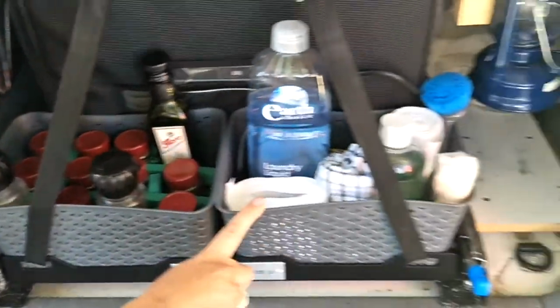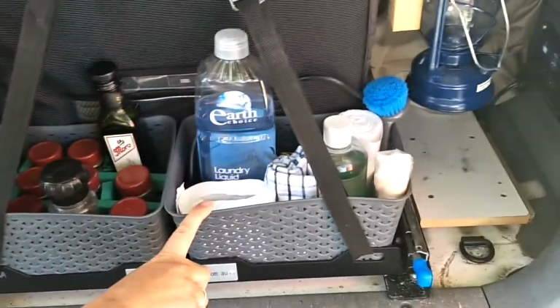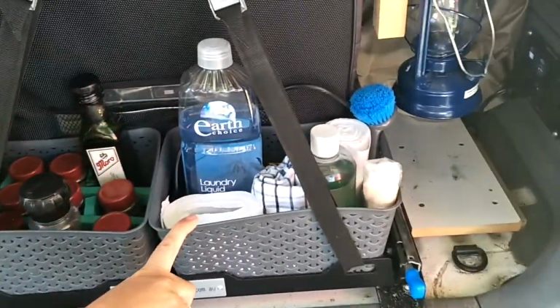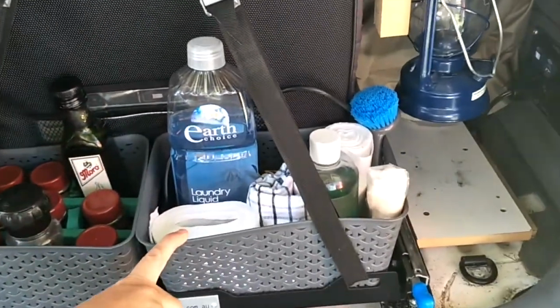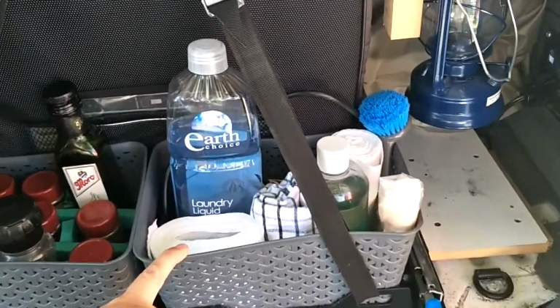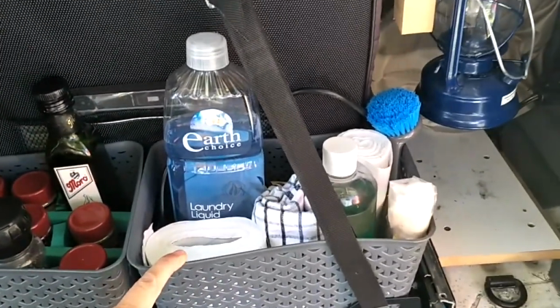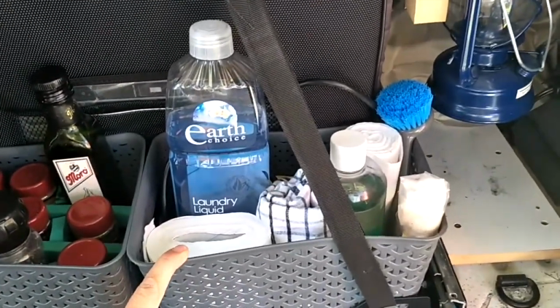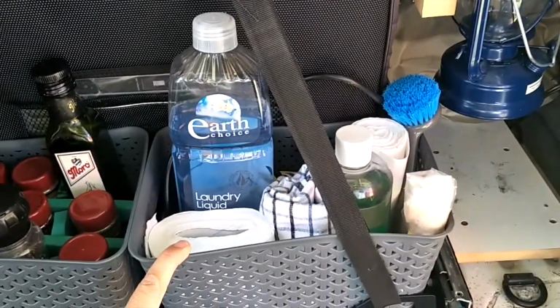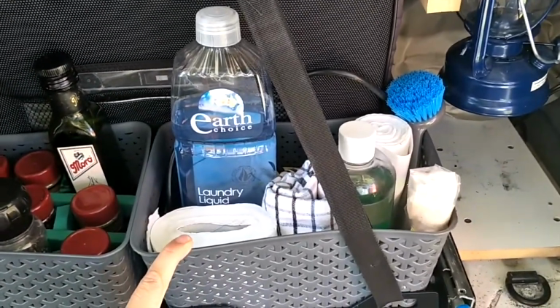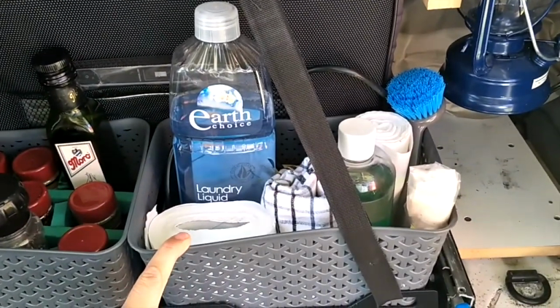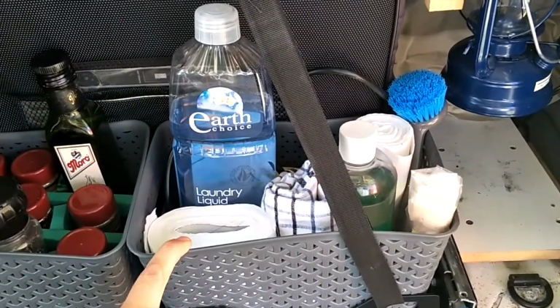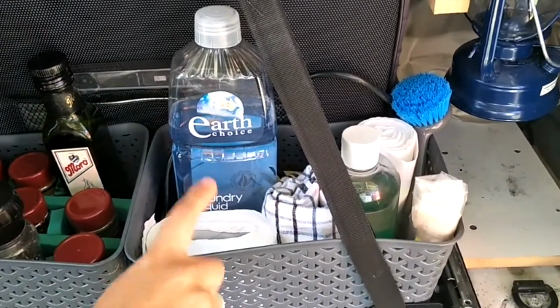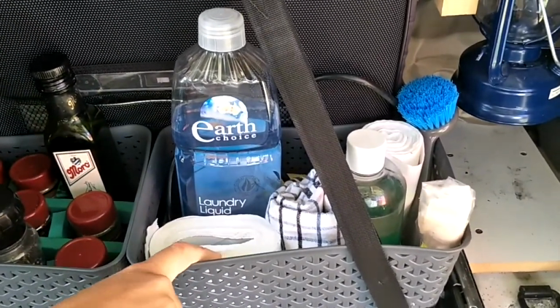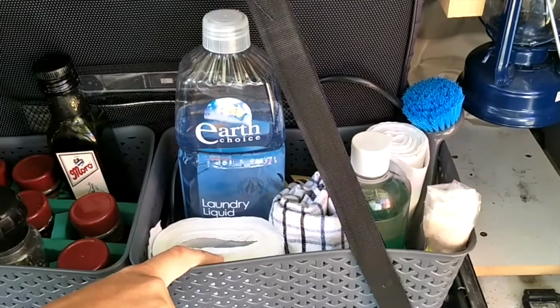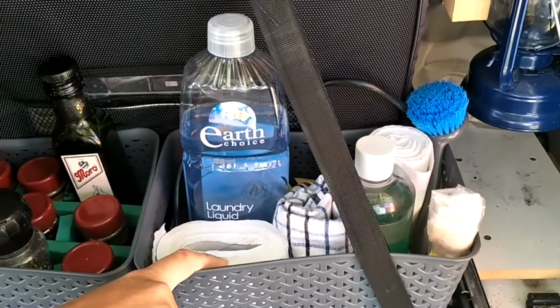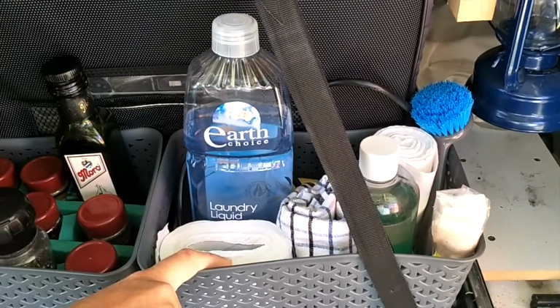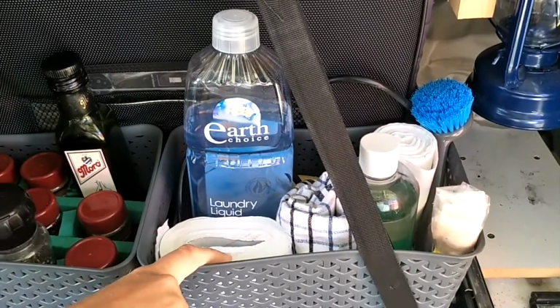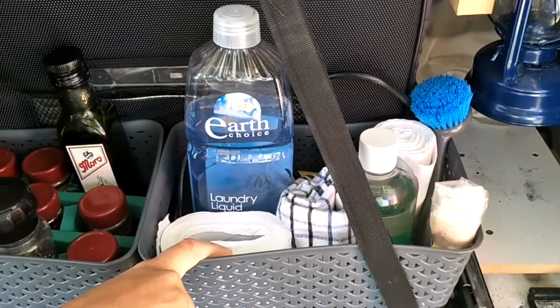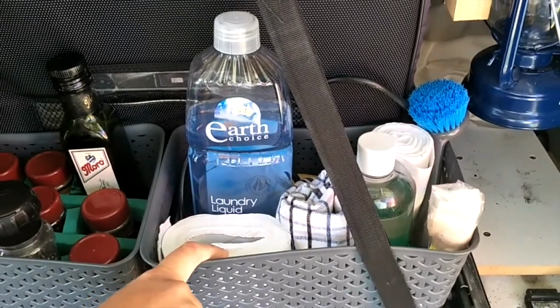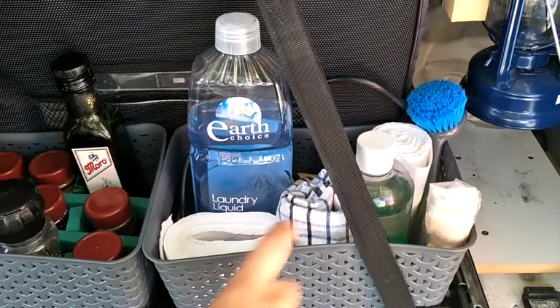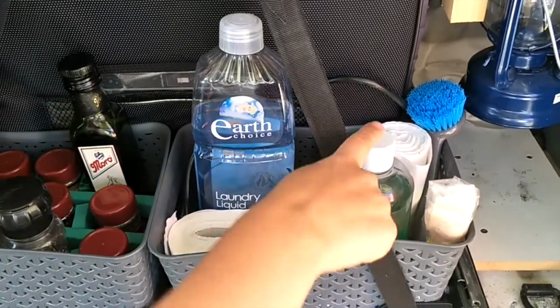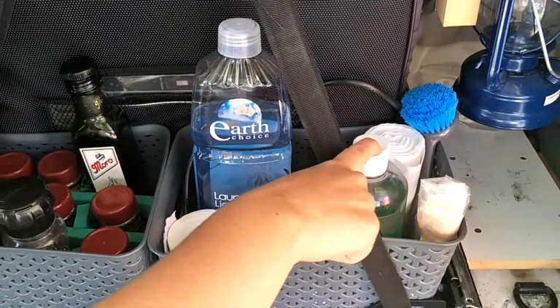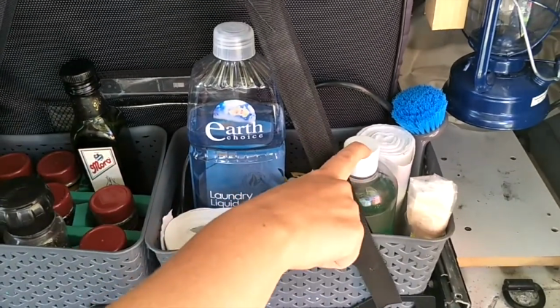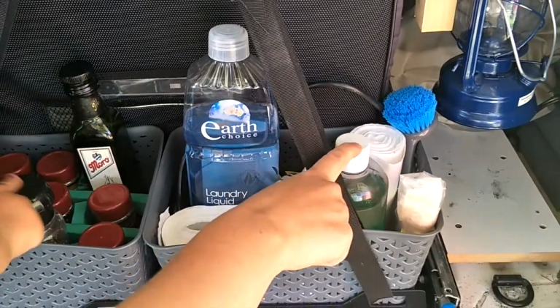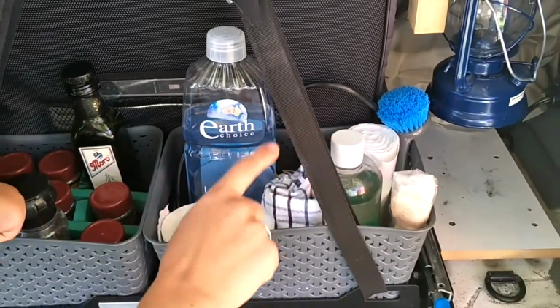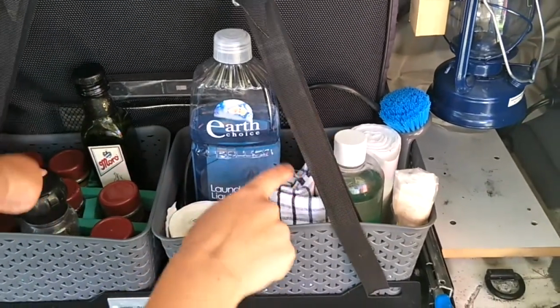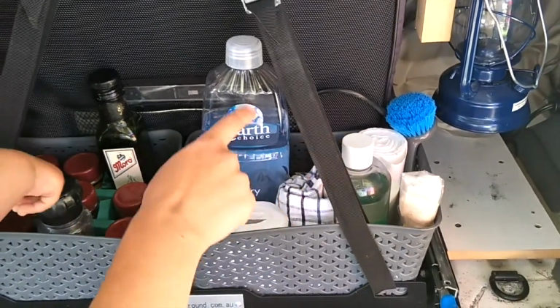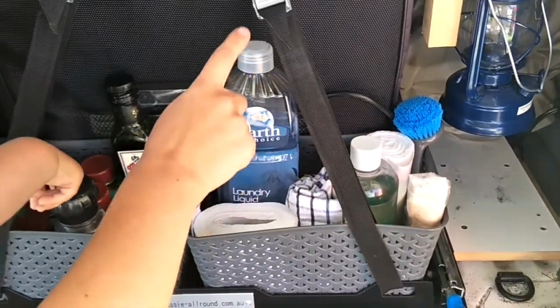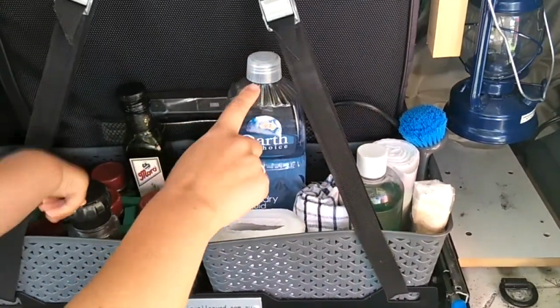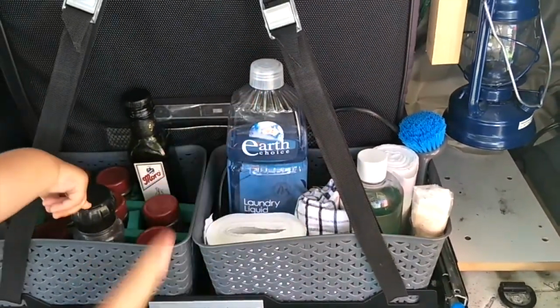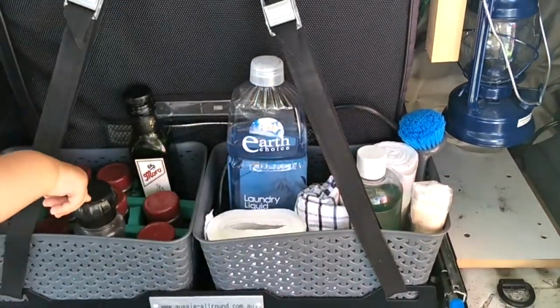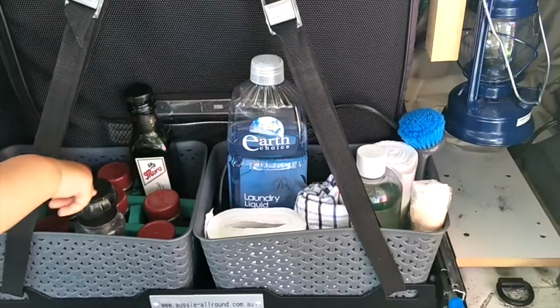On this side we have all the cleaning supplies that we would need: some toilet paper for when we're camping in the wild, some dish soap, a sponge, and some laundry detergent.